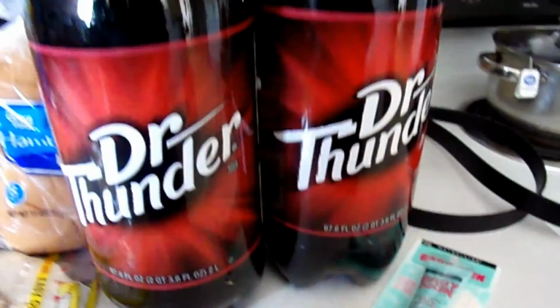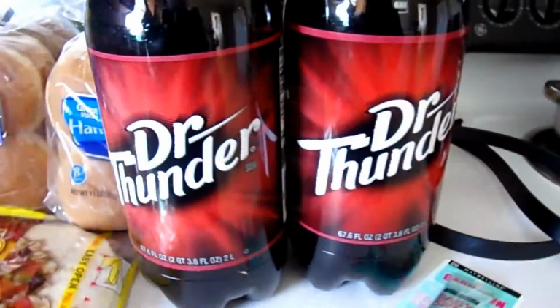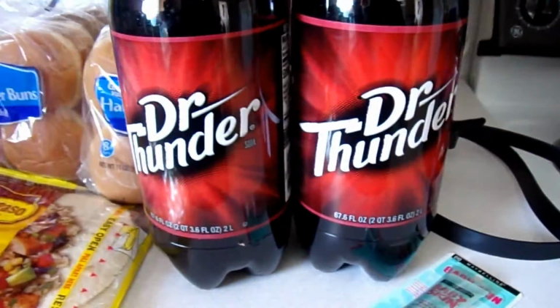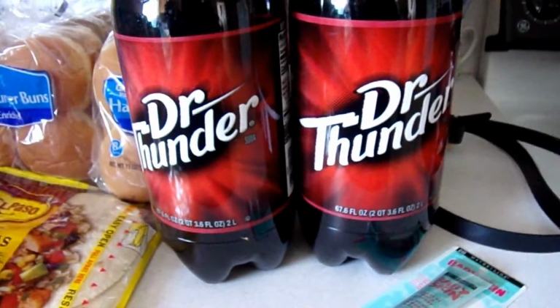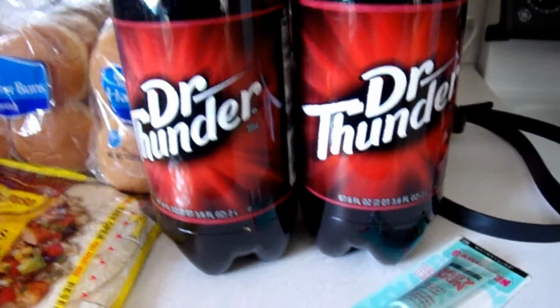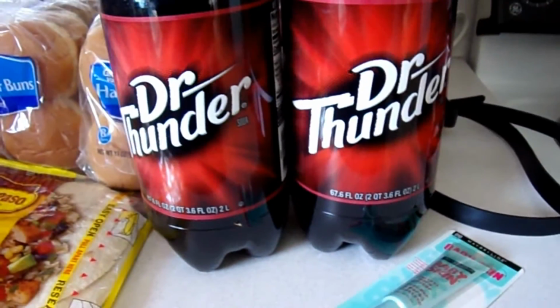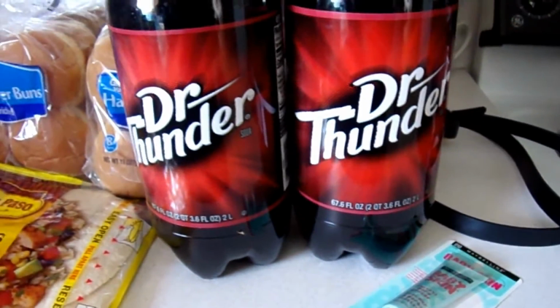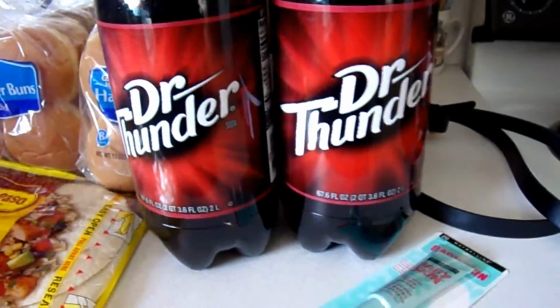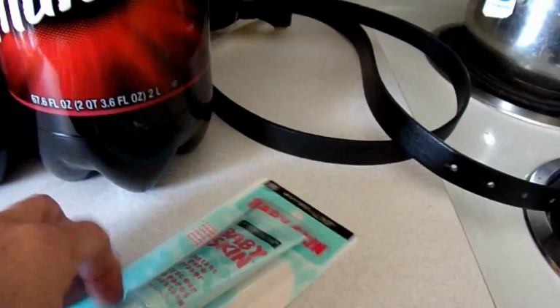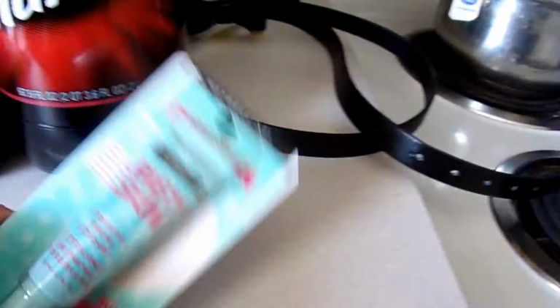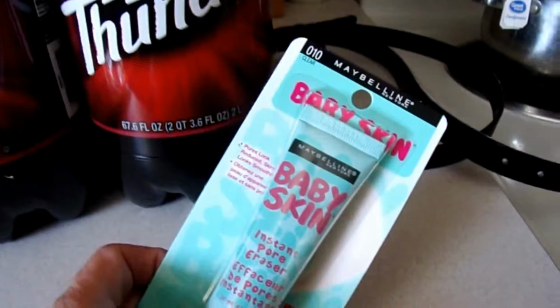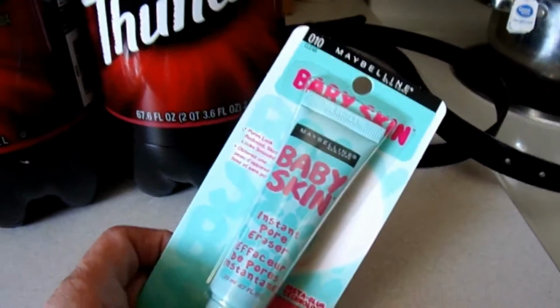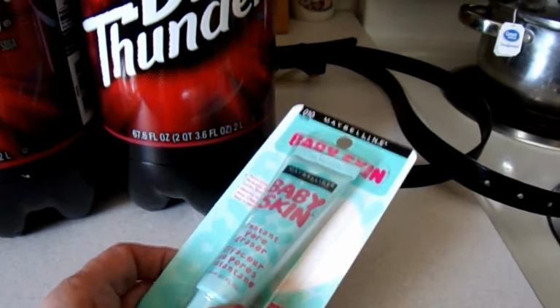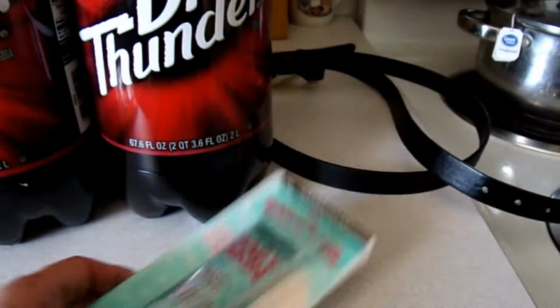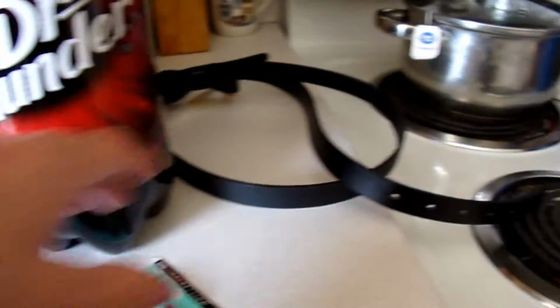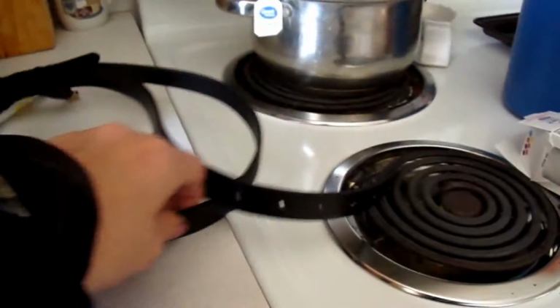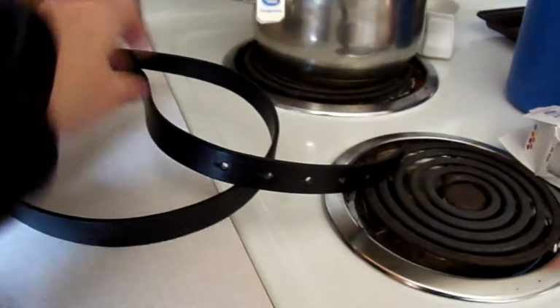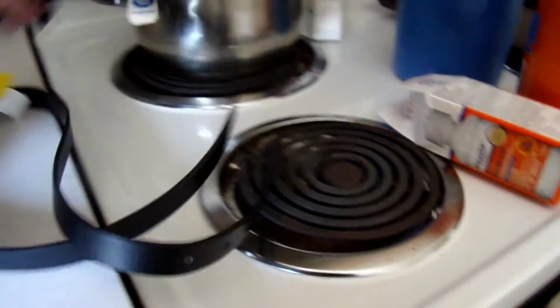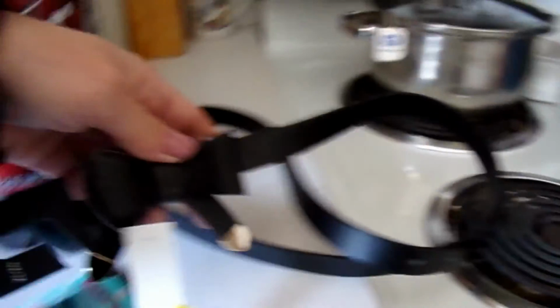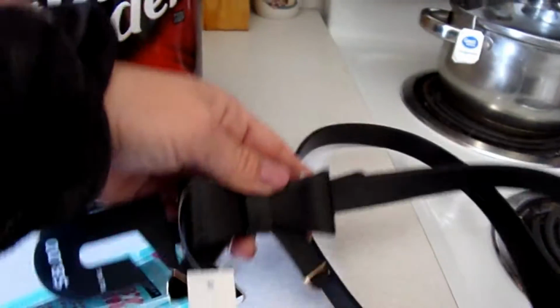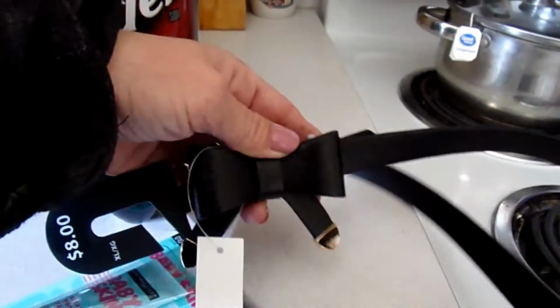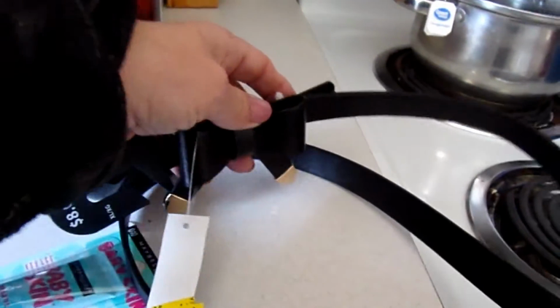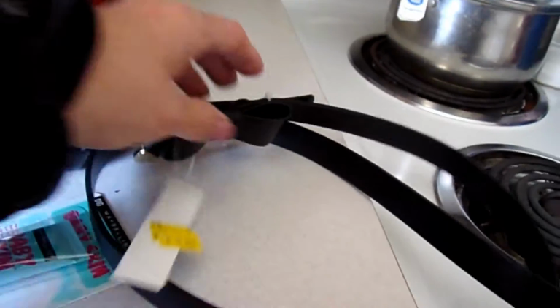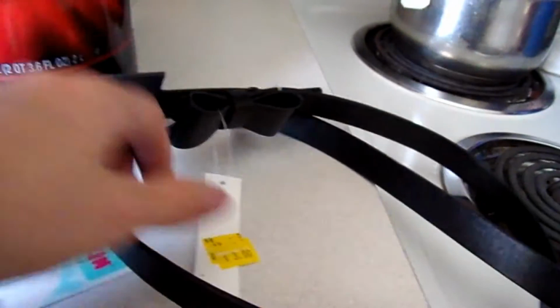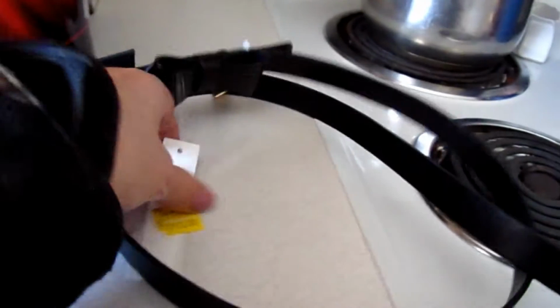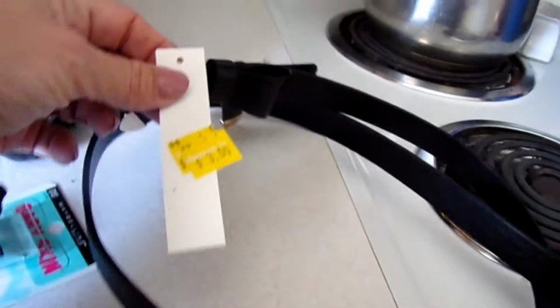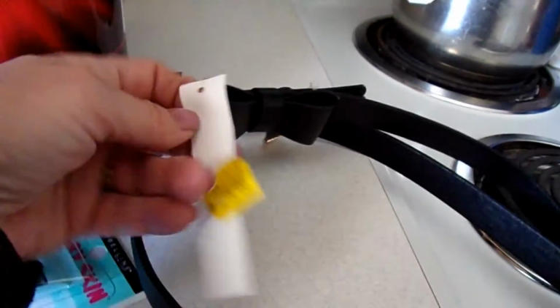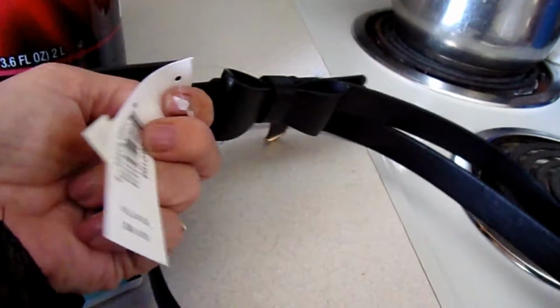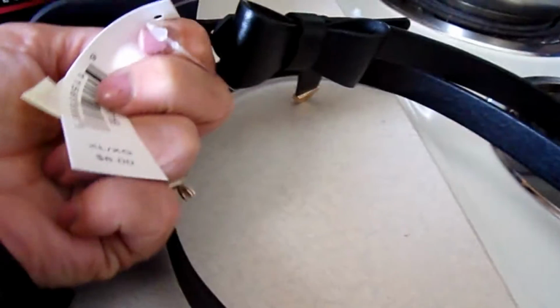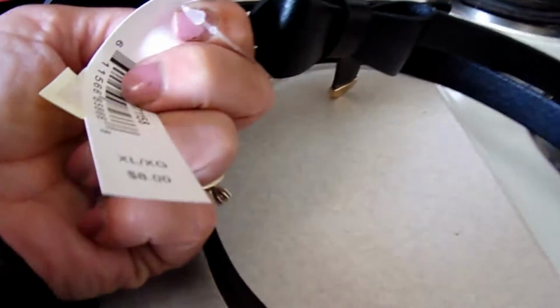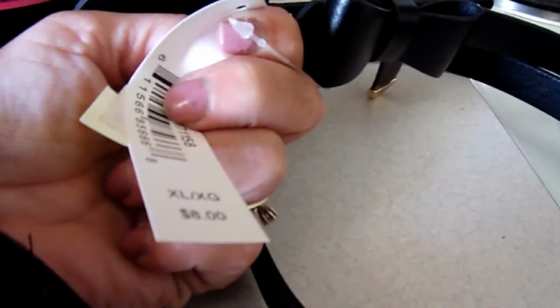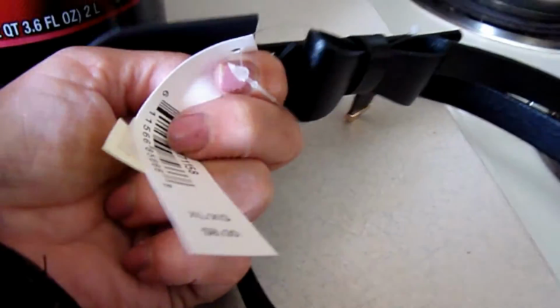And then two items that were not grocery-related. One is called Baby Skin Instant Pore Eraser — I've tried this before. I'm going to see how that works.